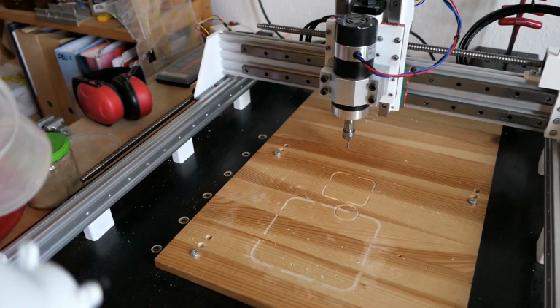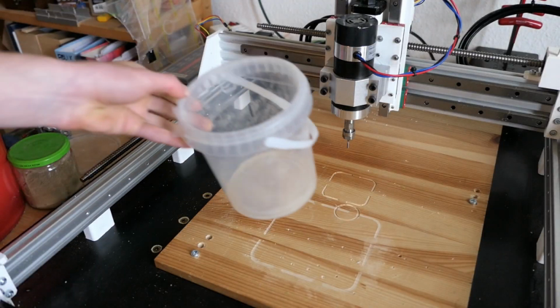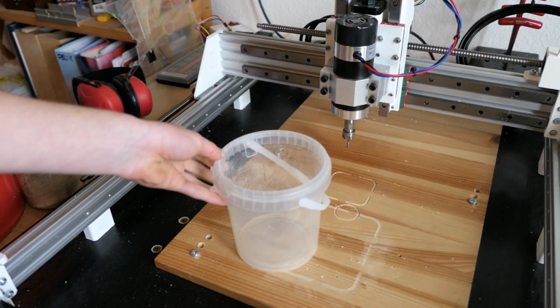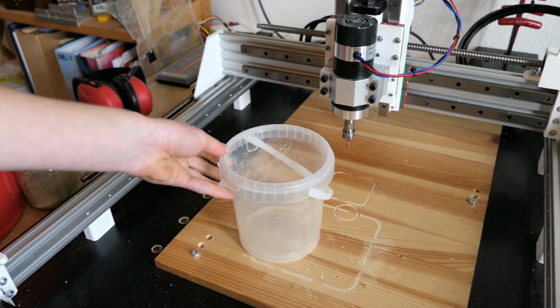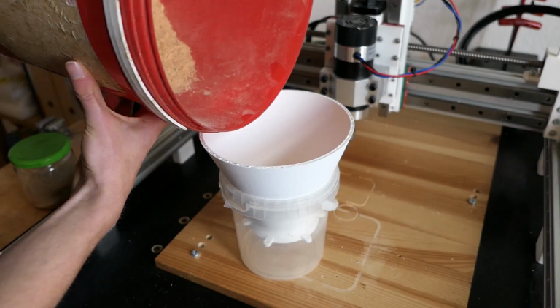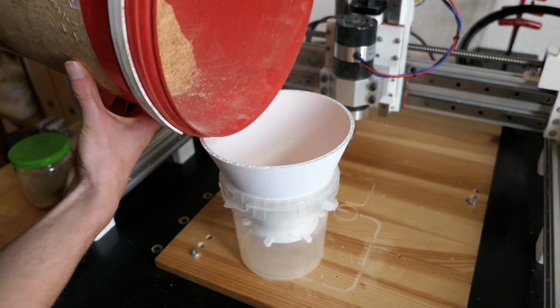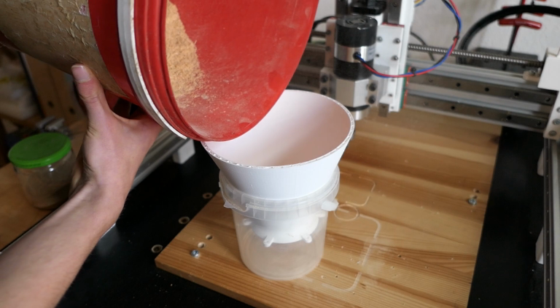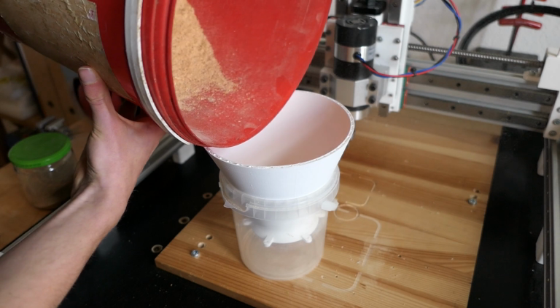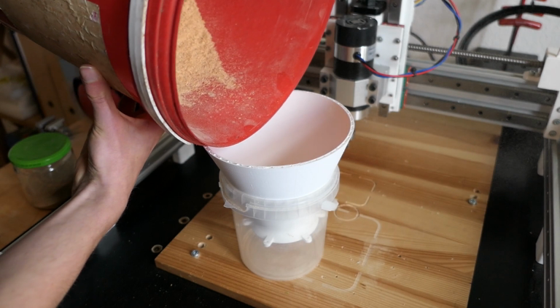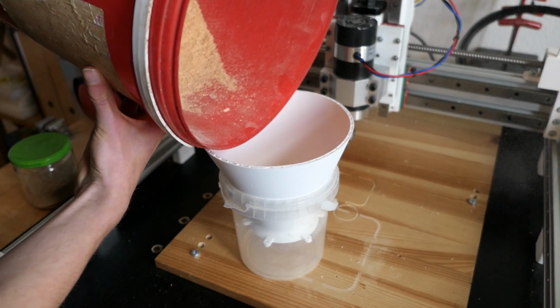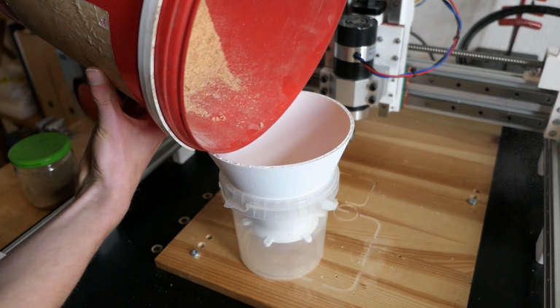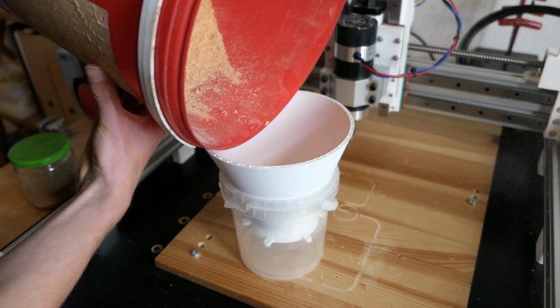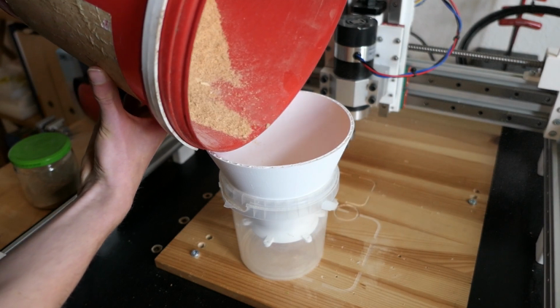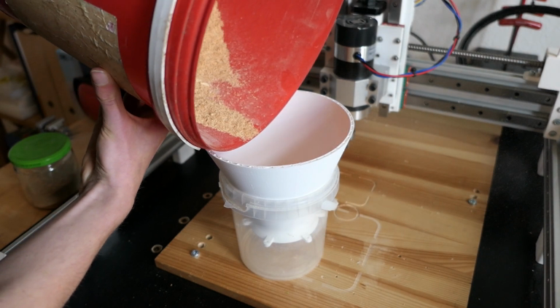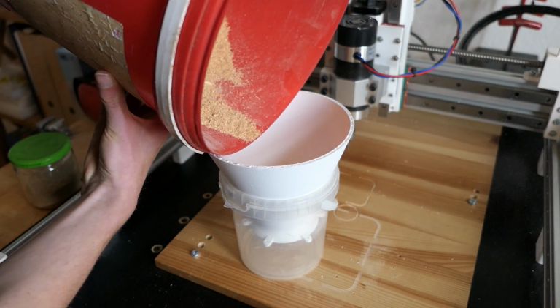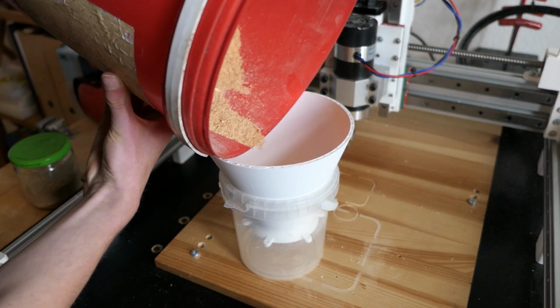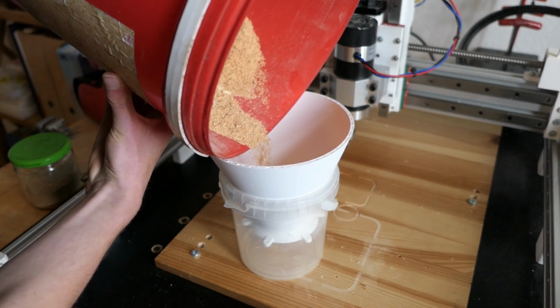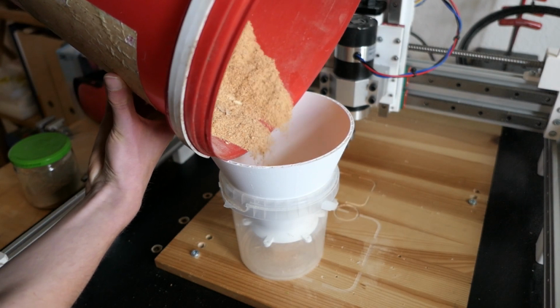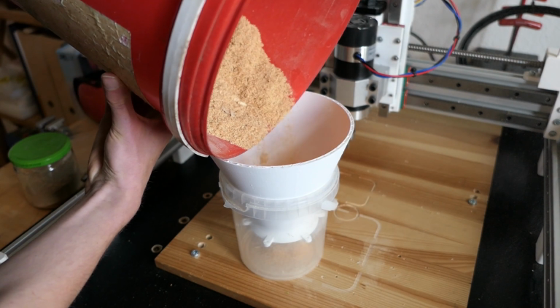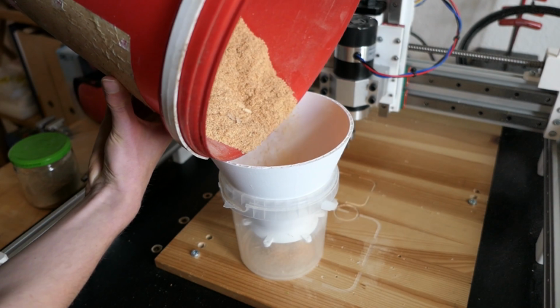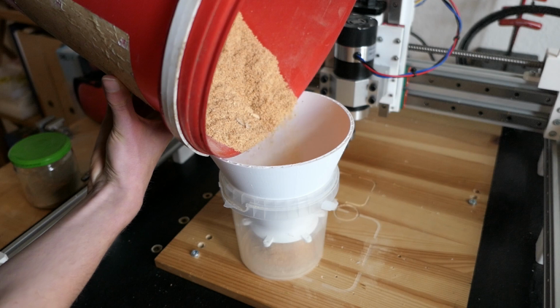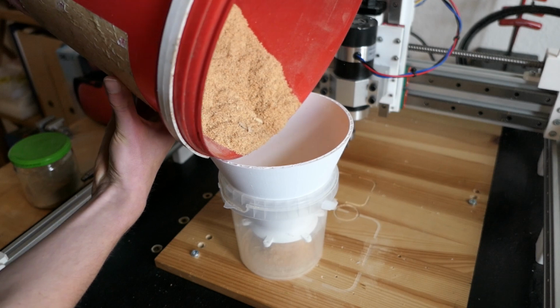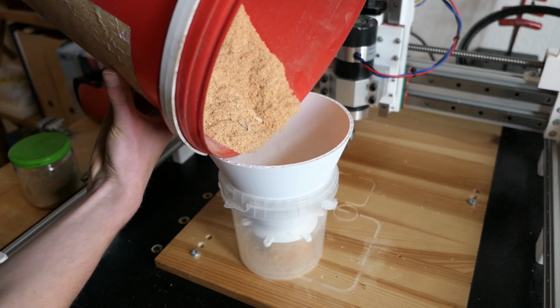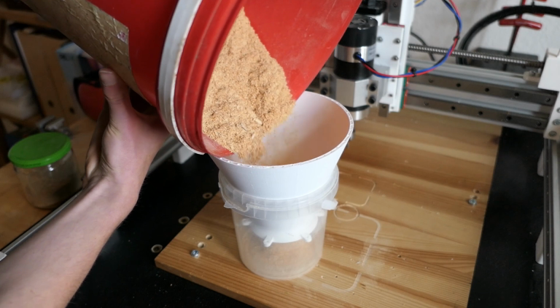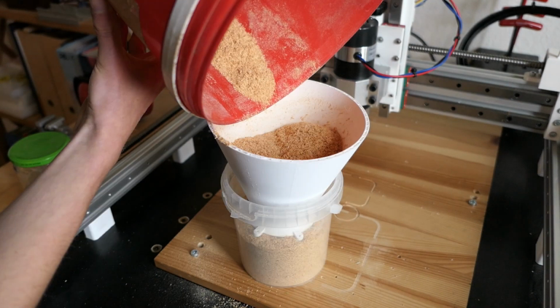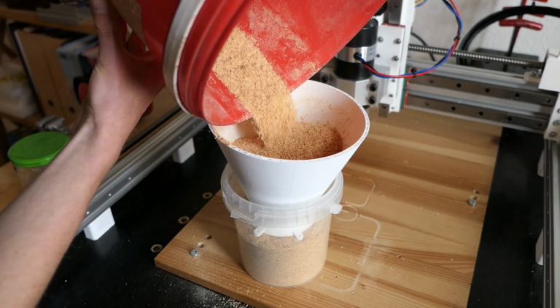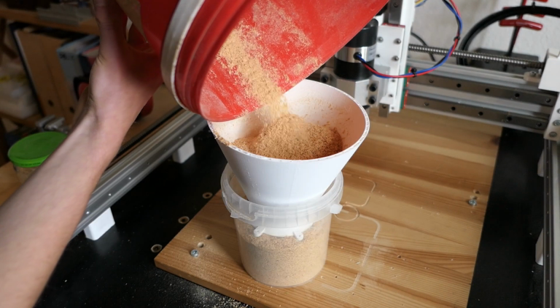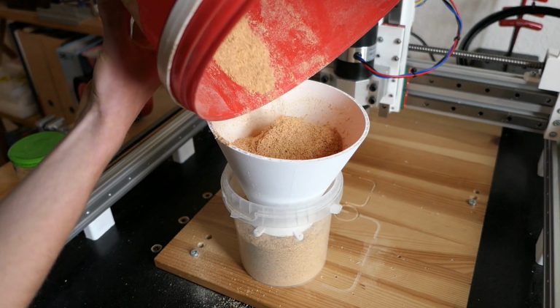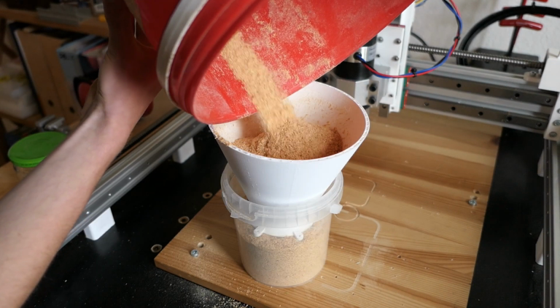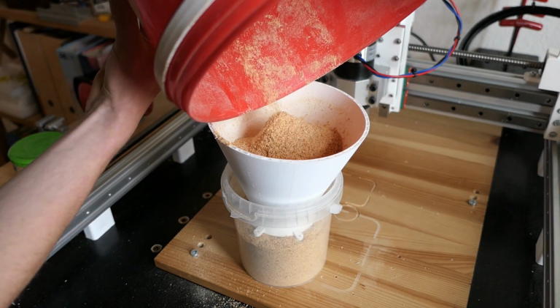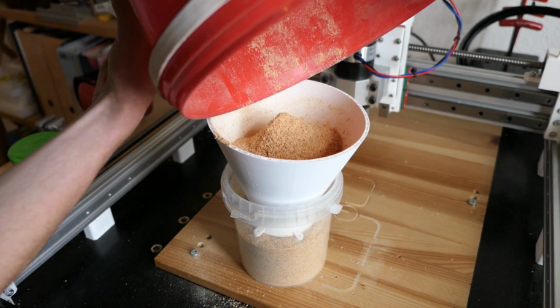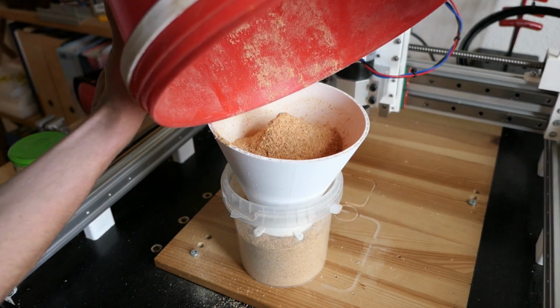With the sawdust, it performed very well. I tracked how much I put into the system and how much I got out. I didn't get it all back, but I think that has more to do with the mess I made than with the cyclone not capturing the particles.